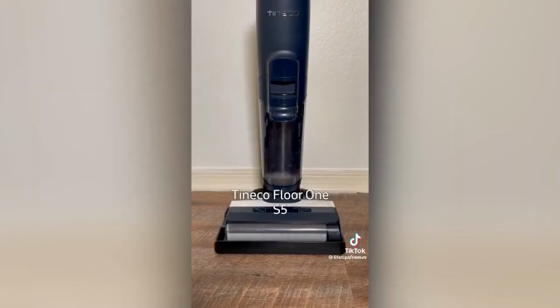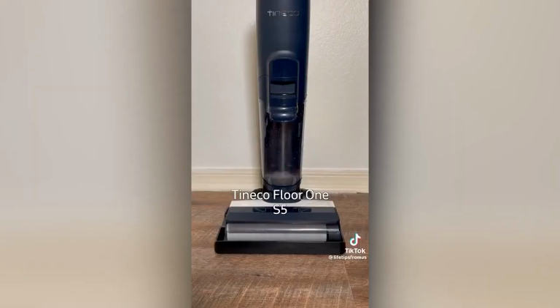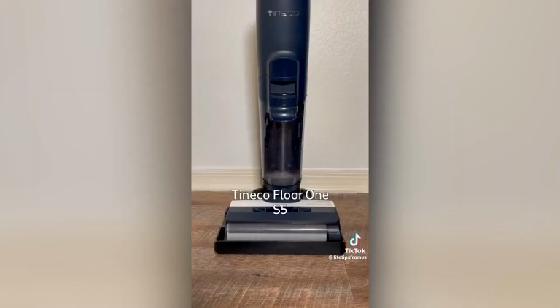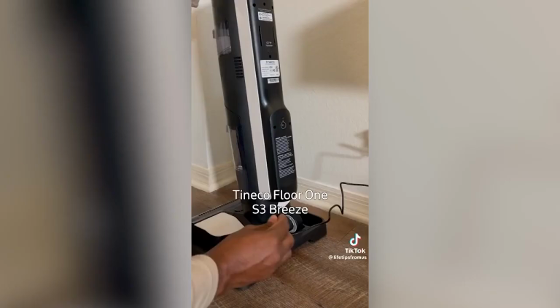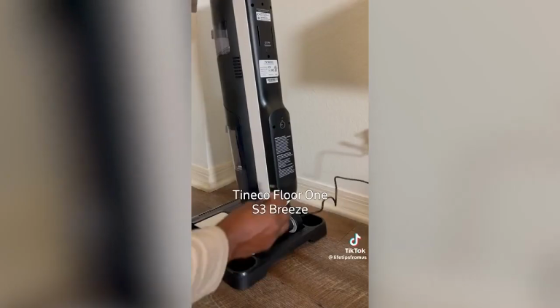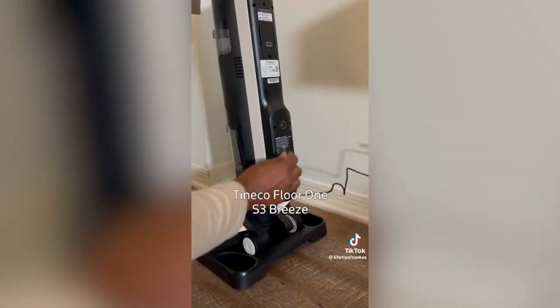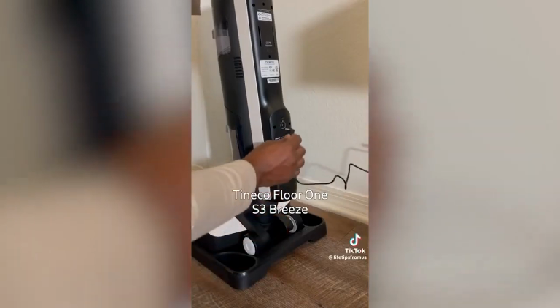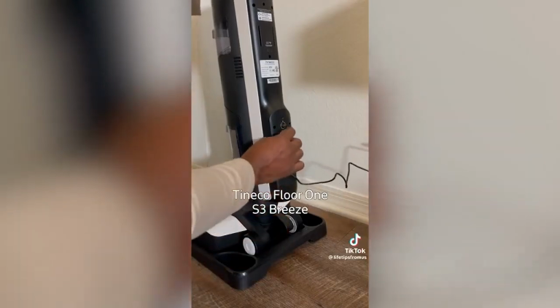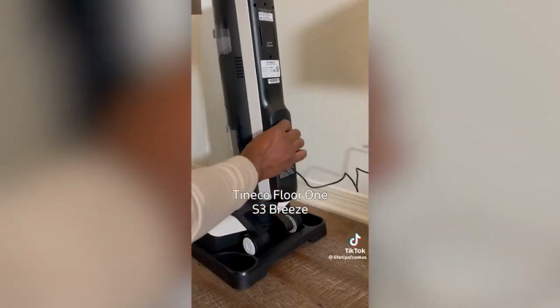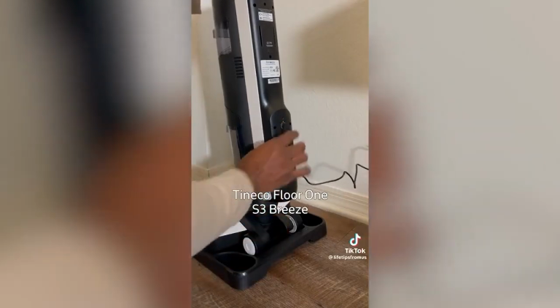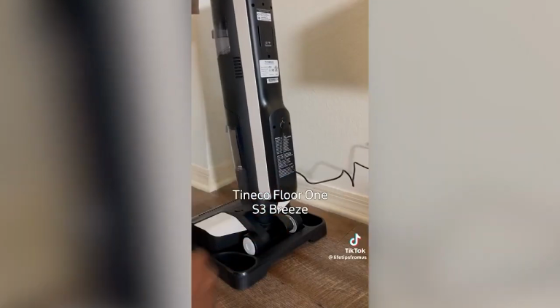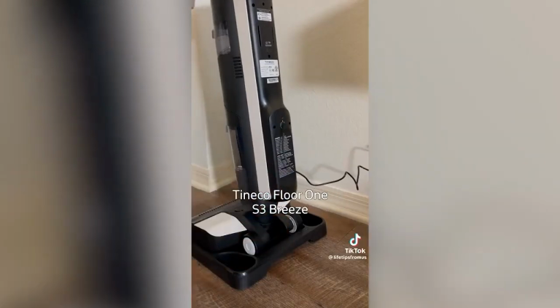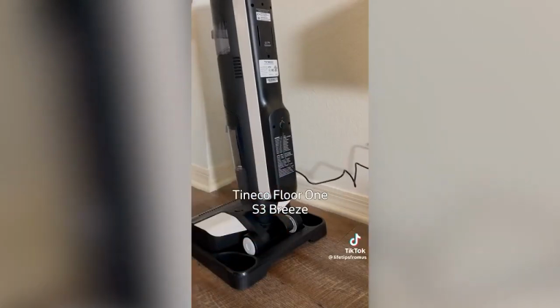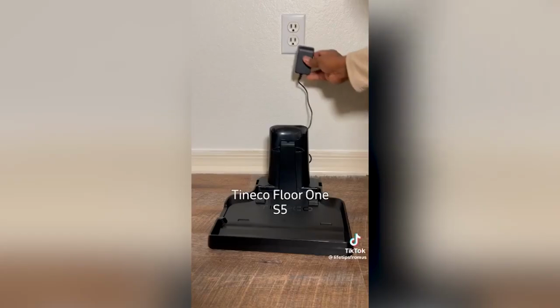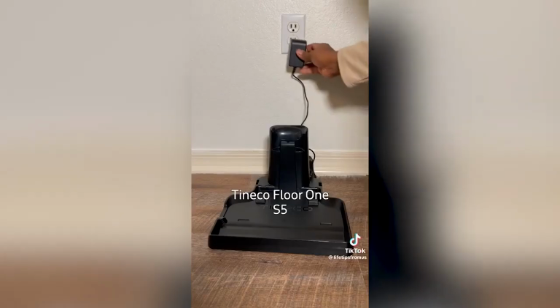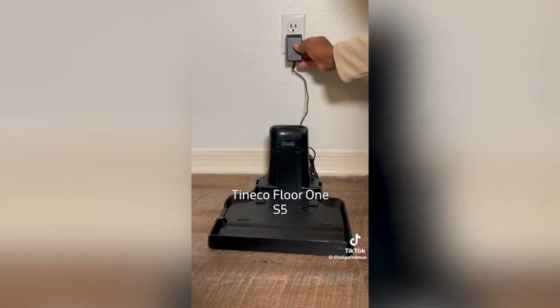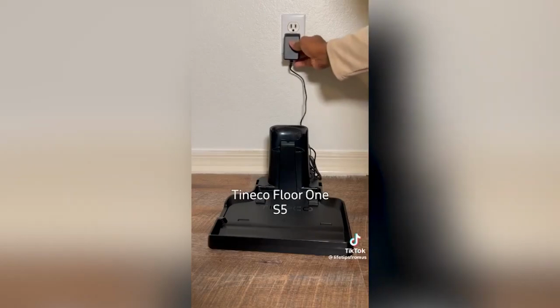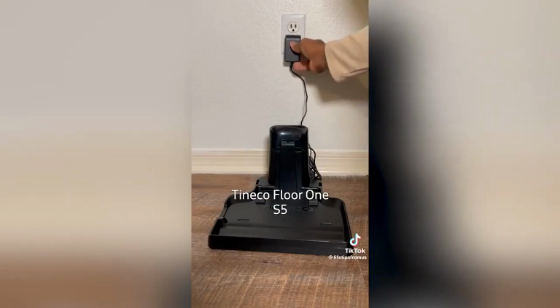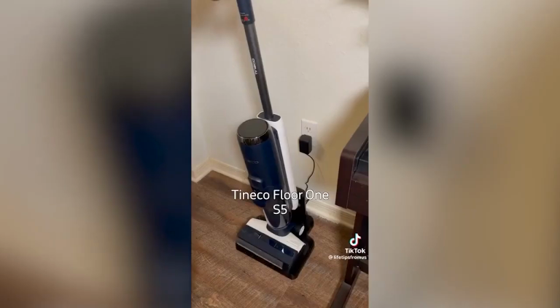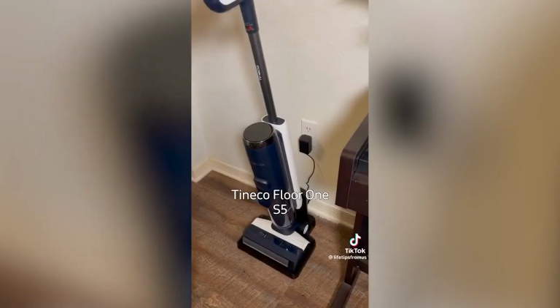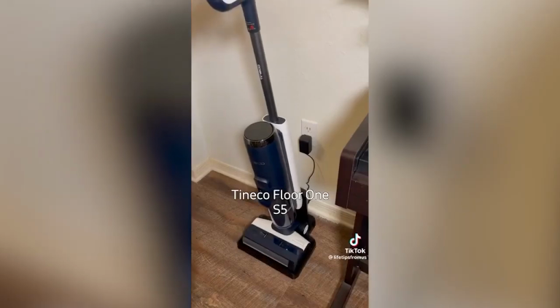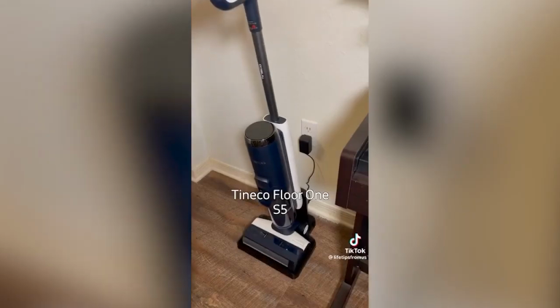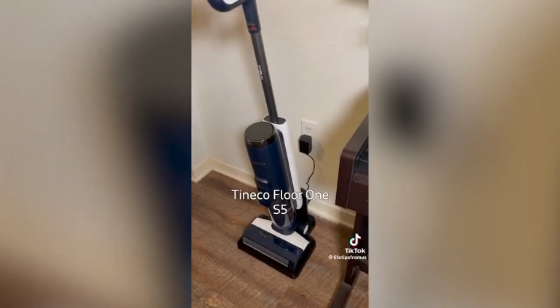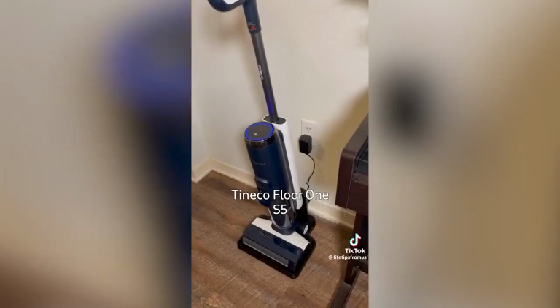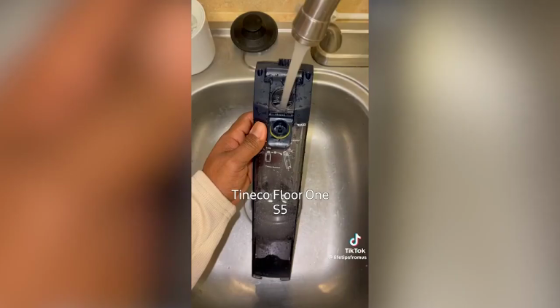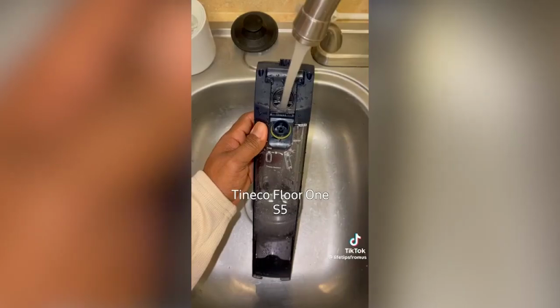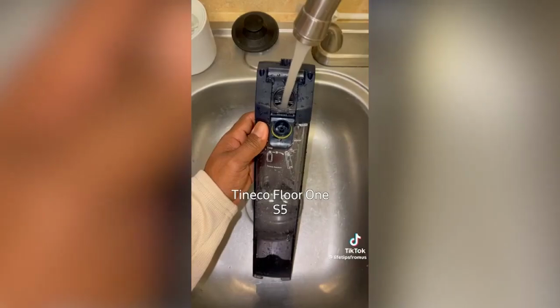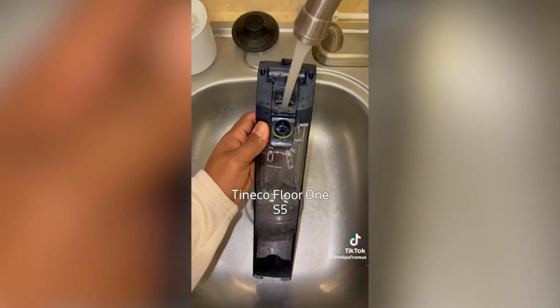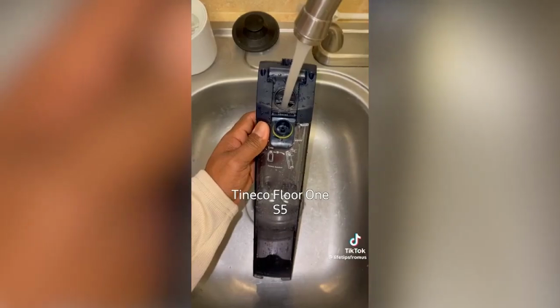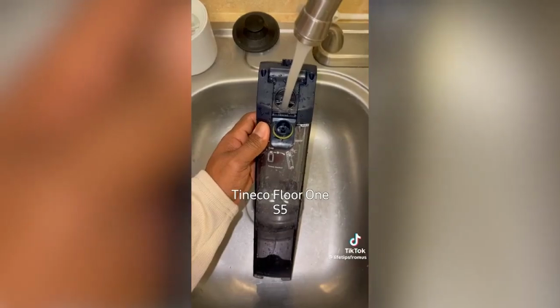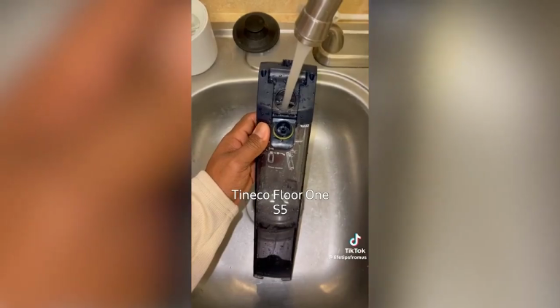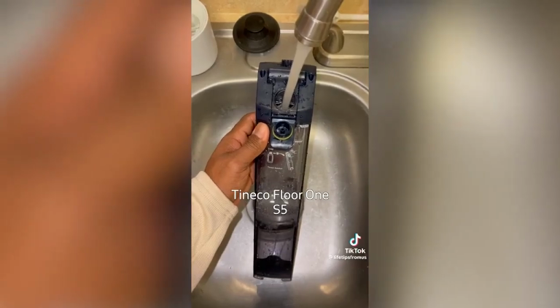The main difference between them is that the S3 Breeze charger plugs directly into the unit, and the S5 charges with a docking station and has a larger tank that holds 30% more water.